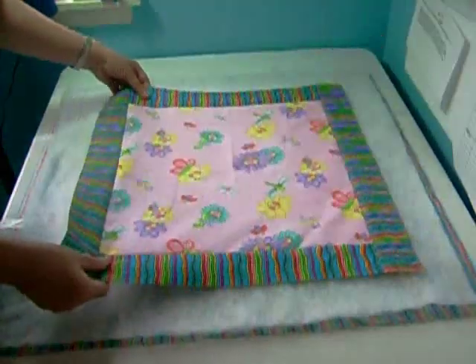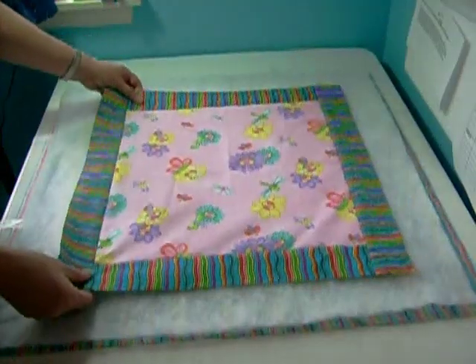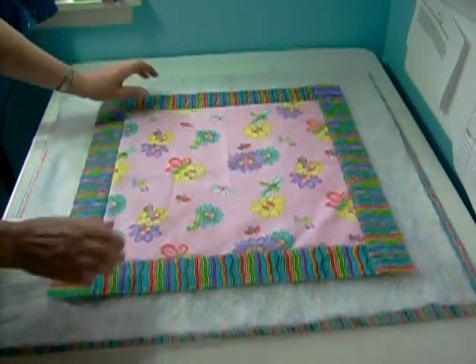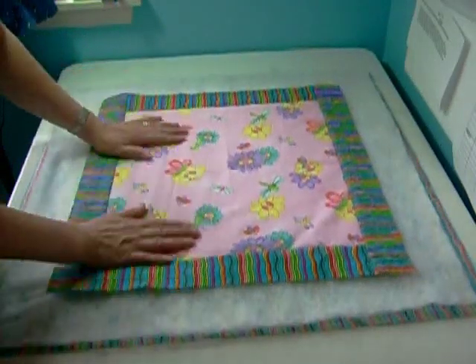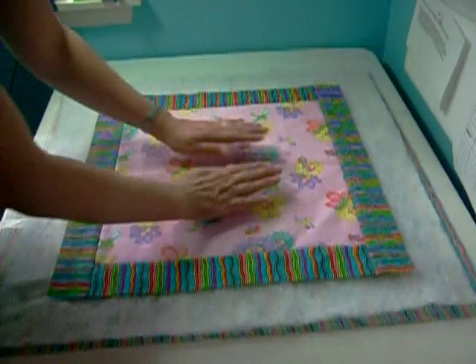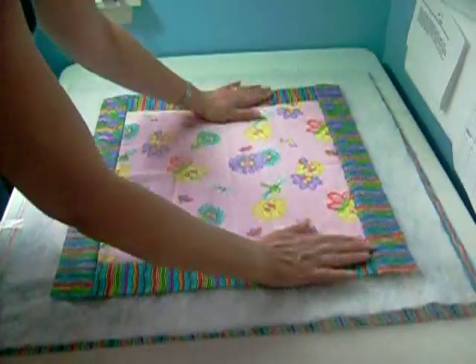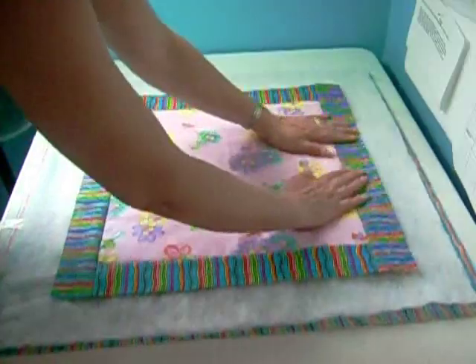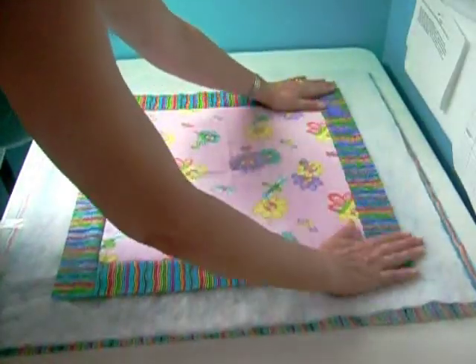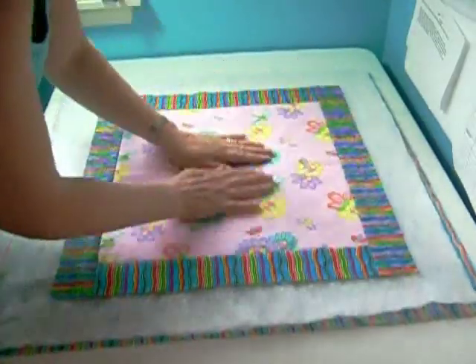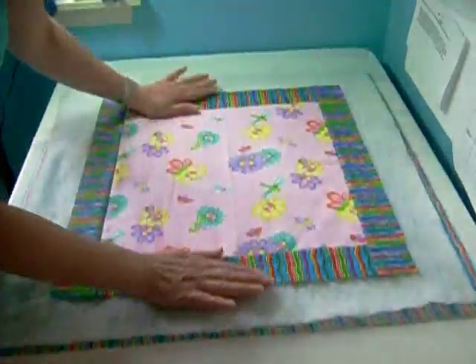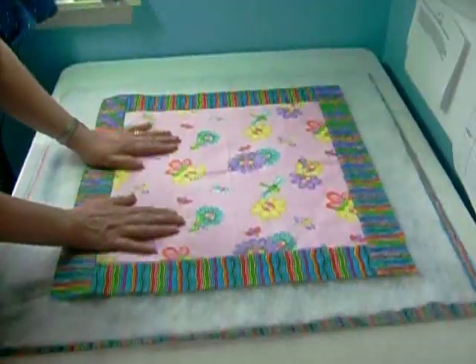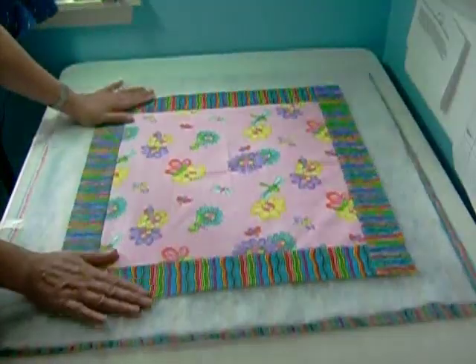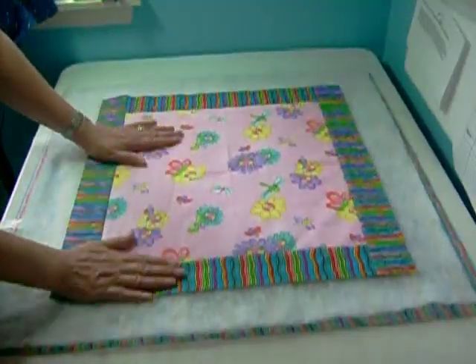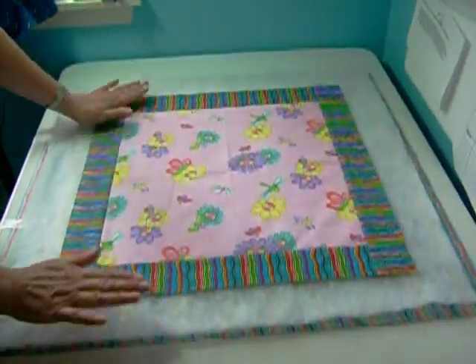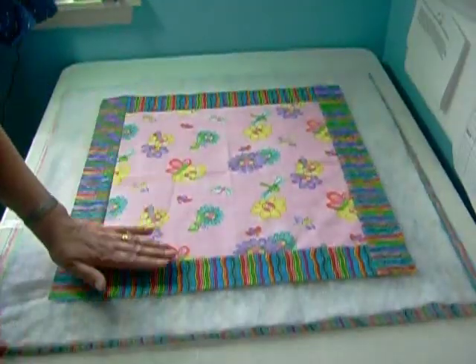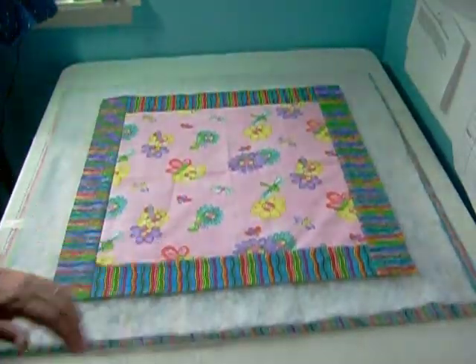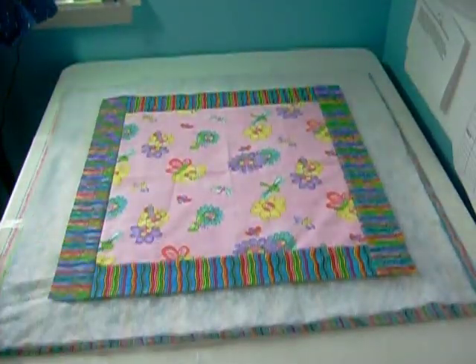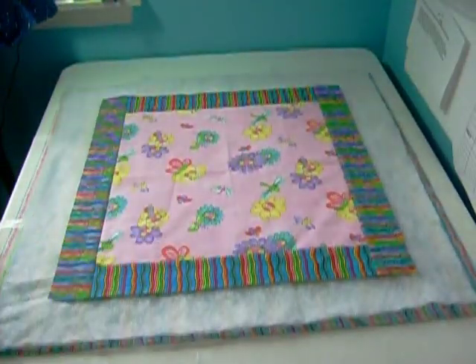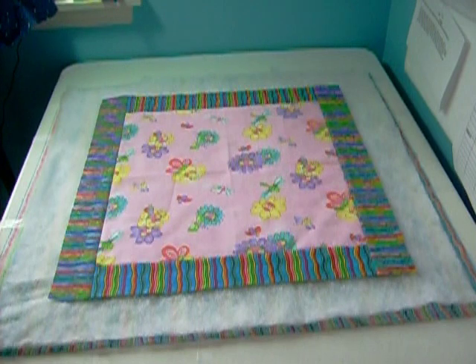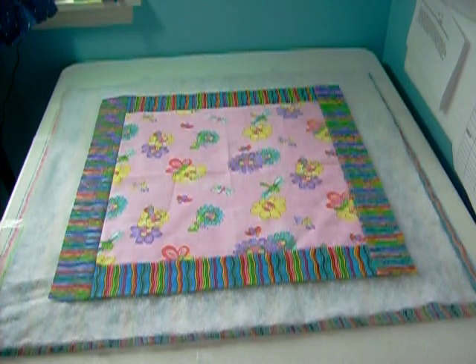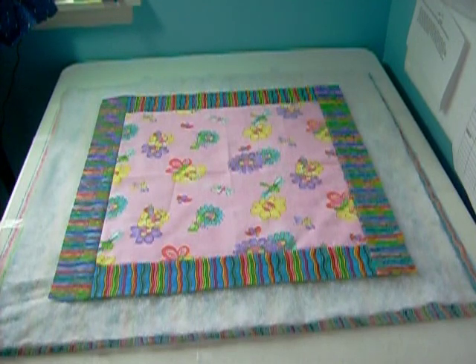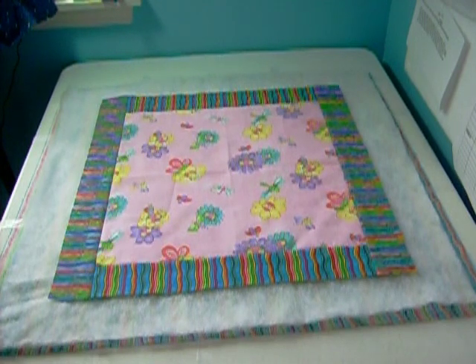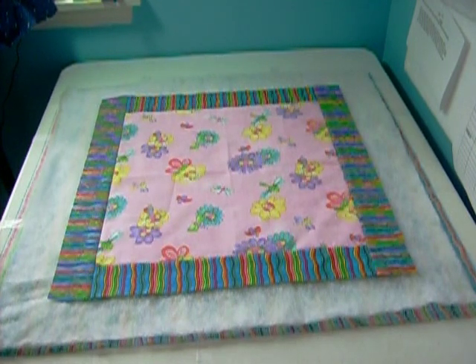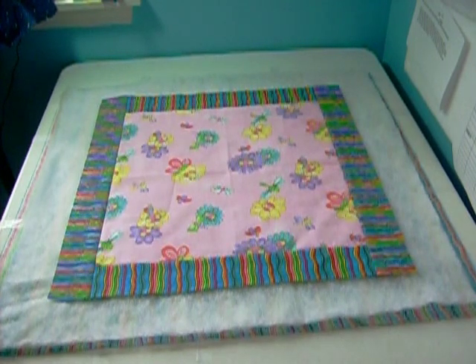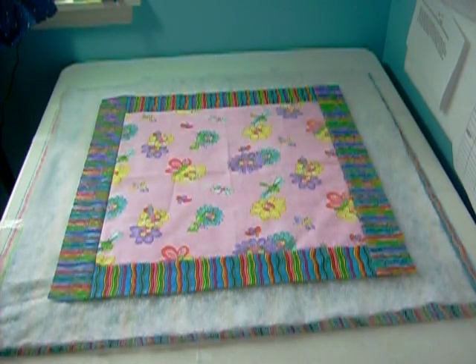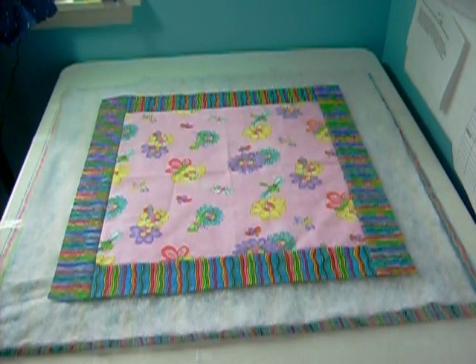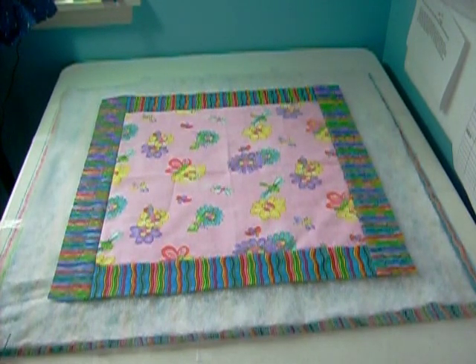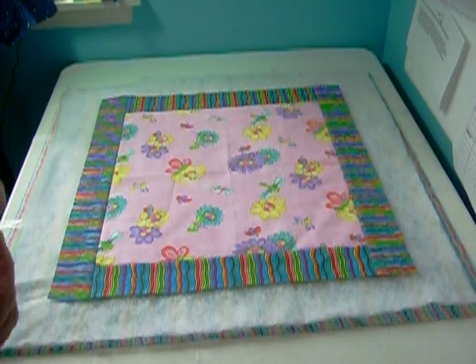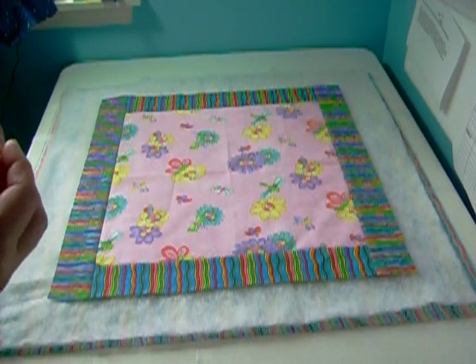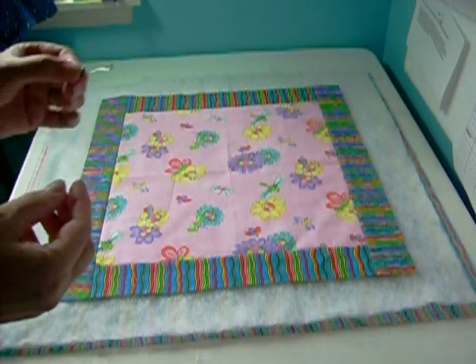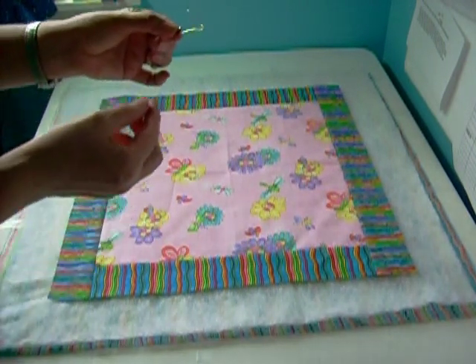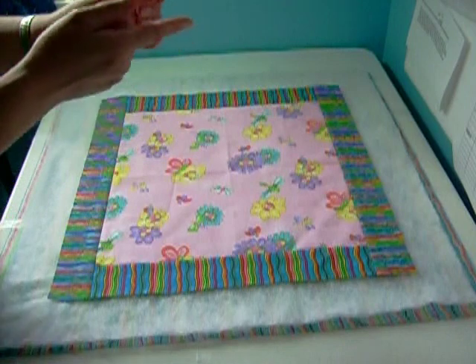Now I'm placing my quilt top in the center. I have about 2 inches all the way around my quilt top for my backing and batting. On a quilt this size it's probably overkill, but on a larger quilt this is really important.